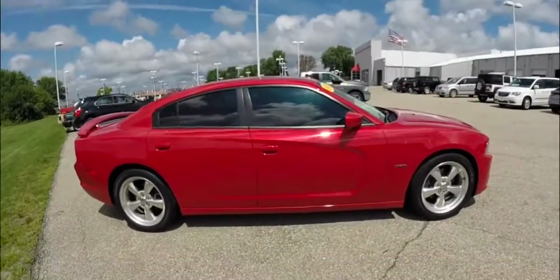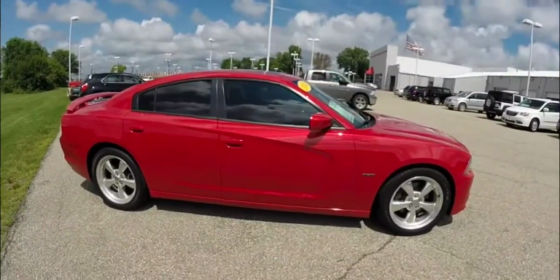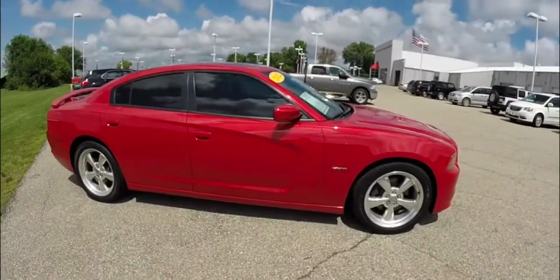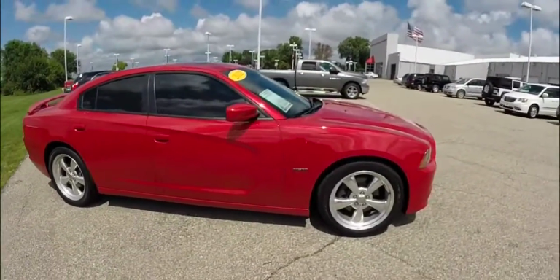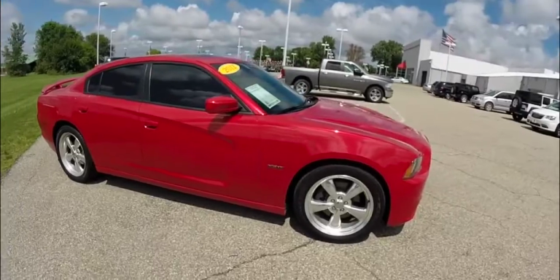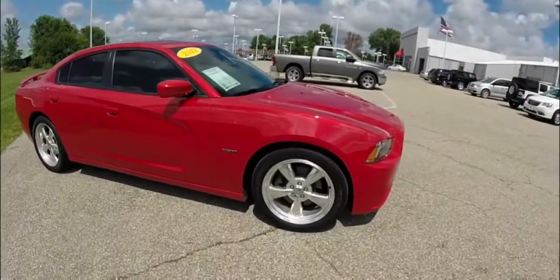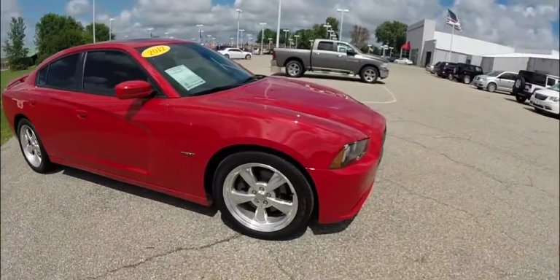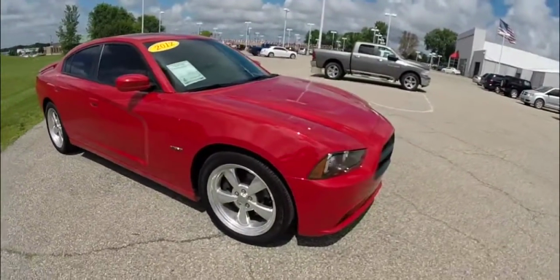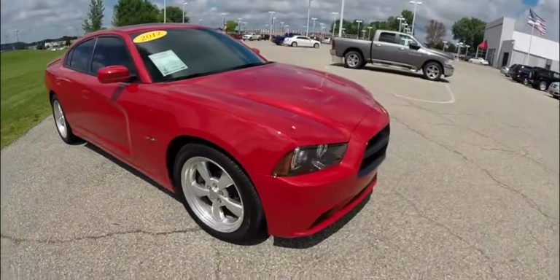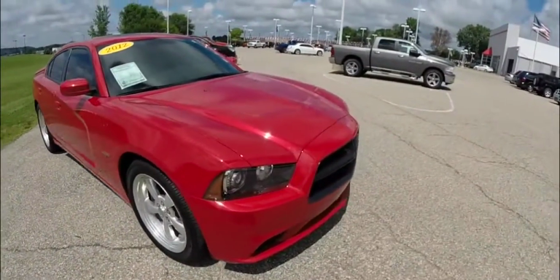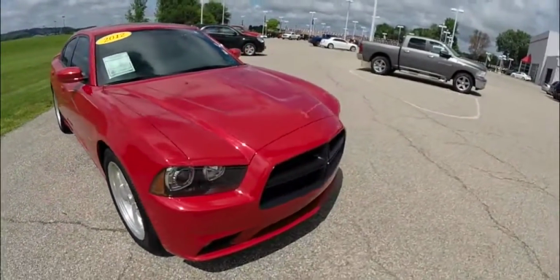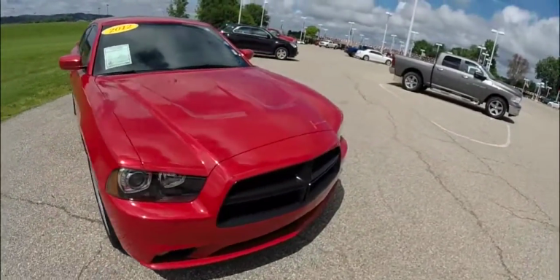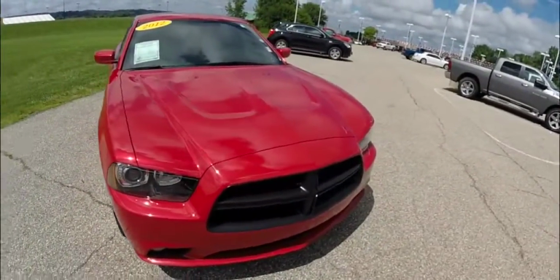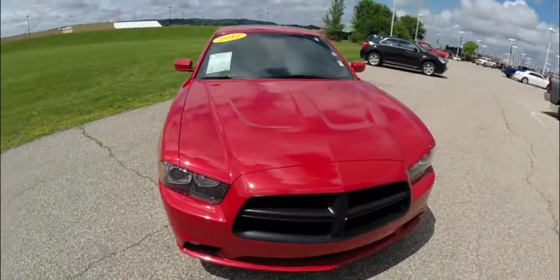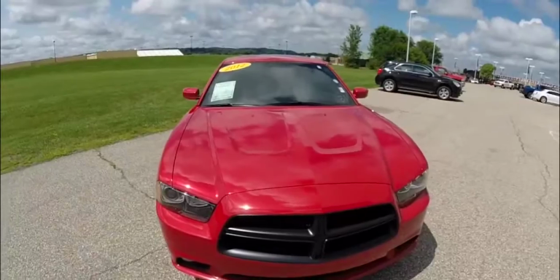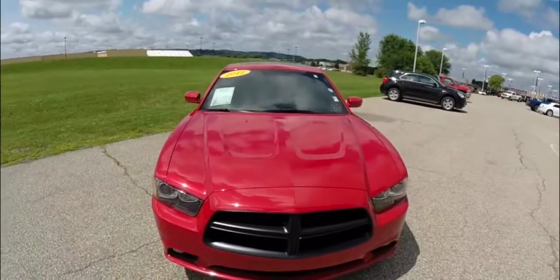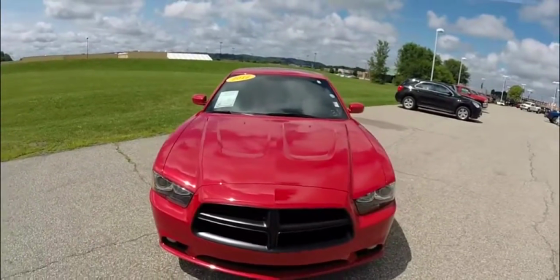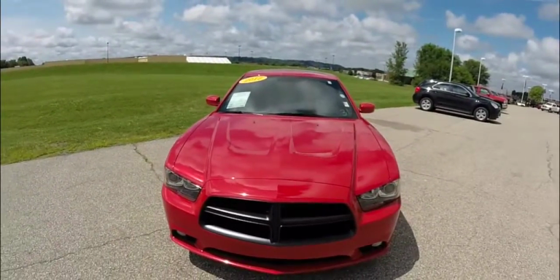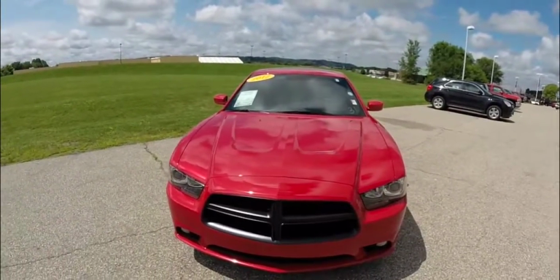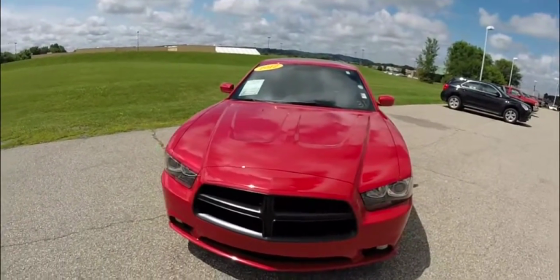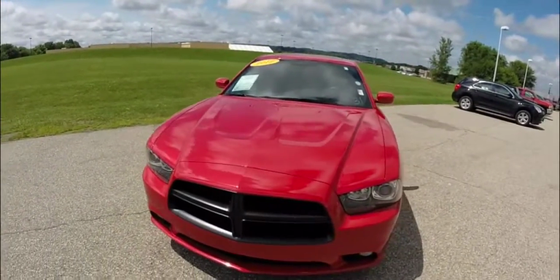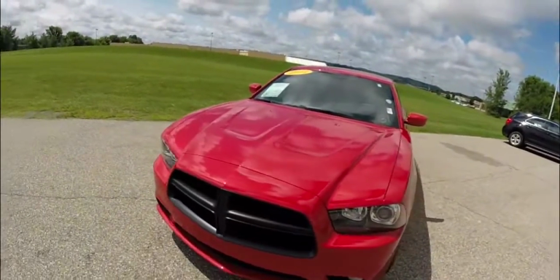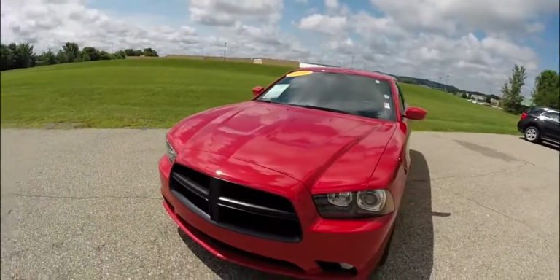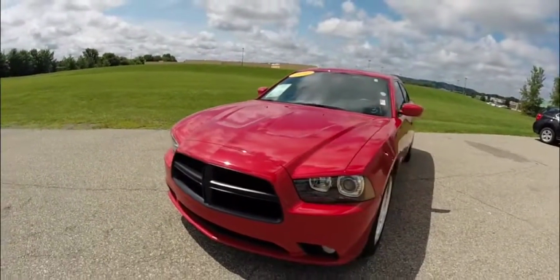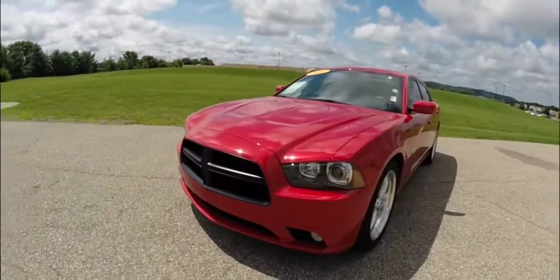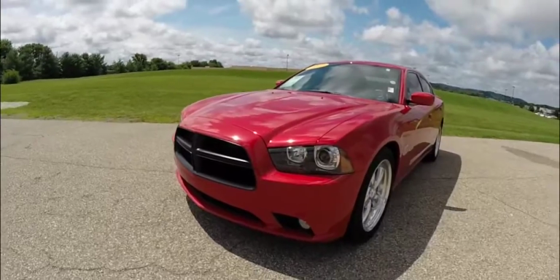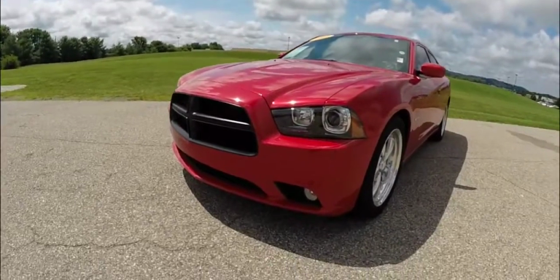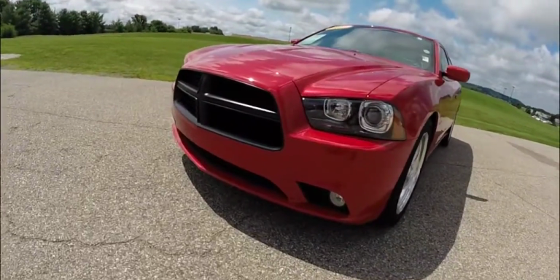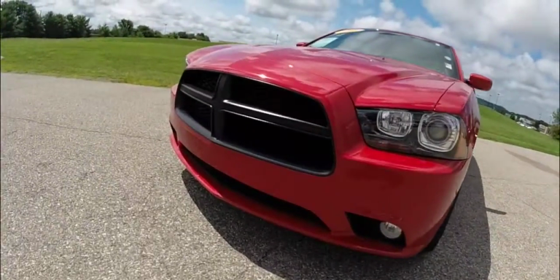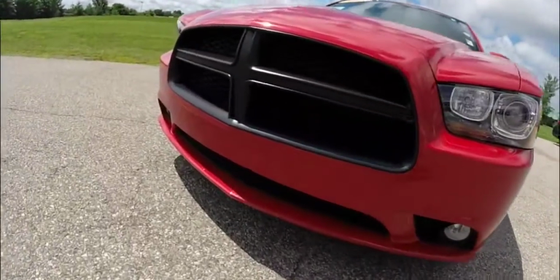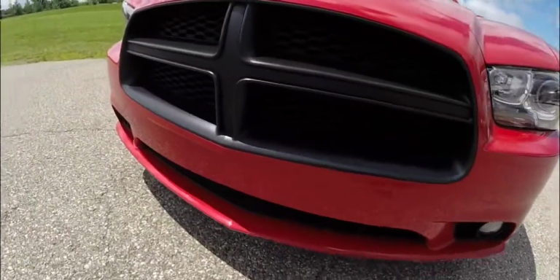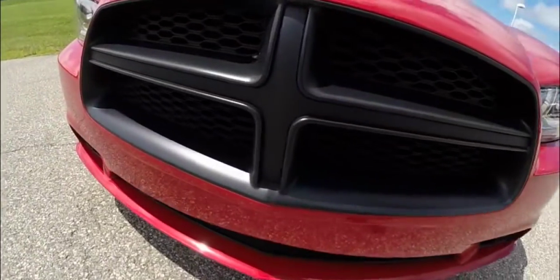That concludes our quick walk around look at this 2012 Dodge Charger RT Maxx. If you have any questions or would like to see this vehicle, please contact our showroom. One of our friendly sales staff would be happy to answer any questions you may have. And as always, thanks for watching.